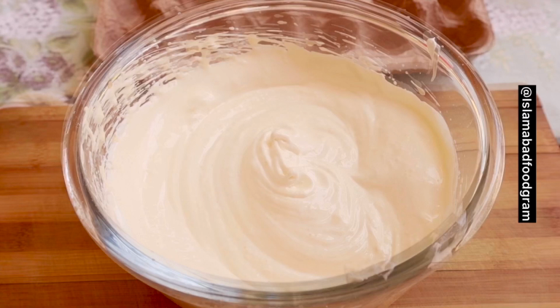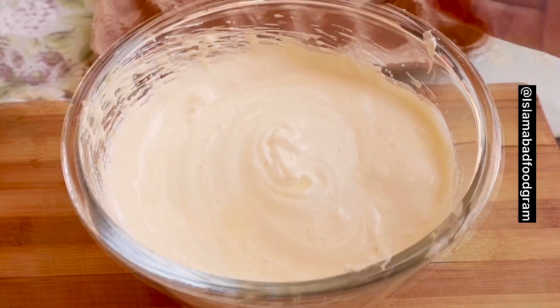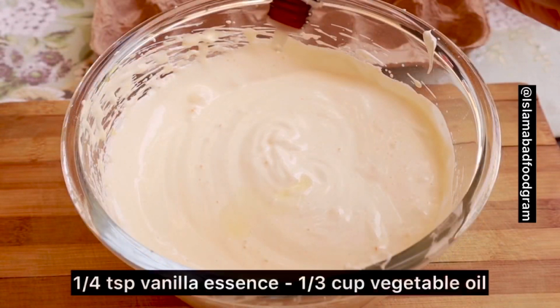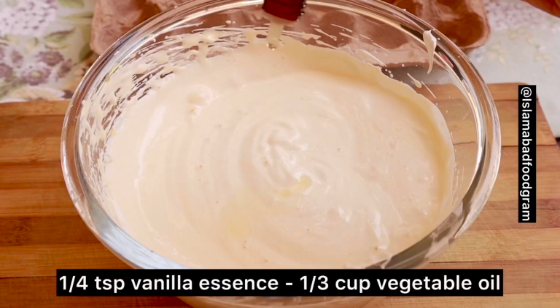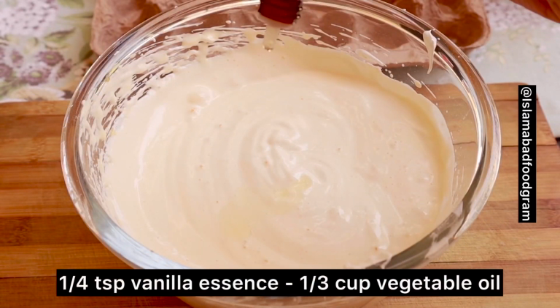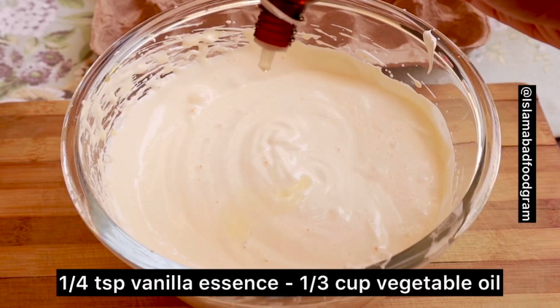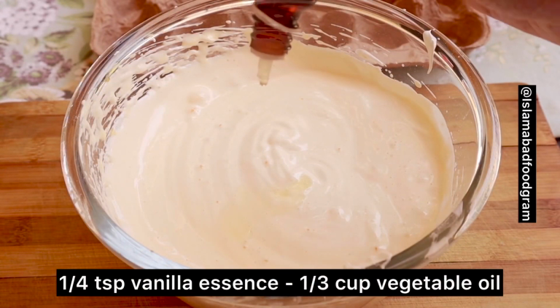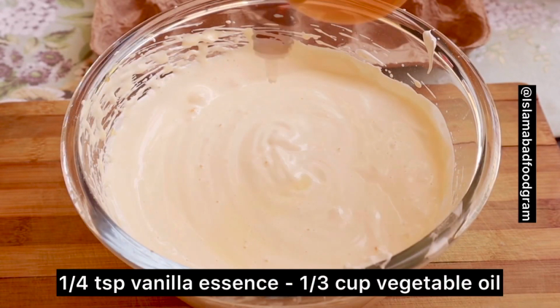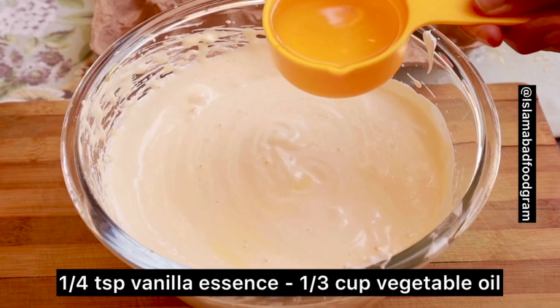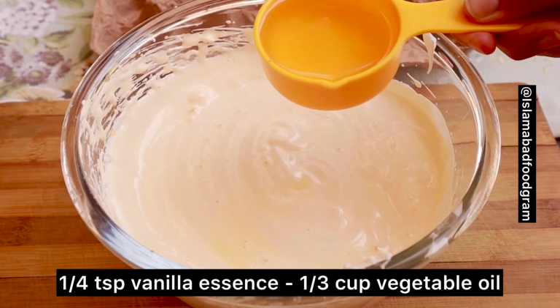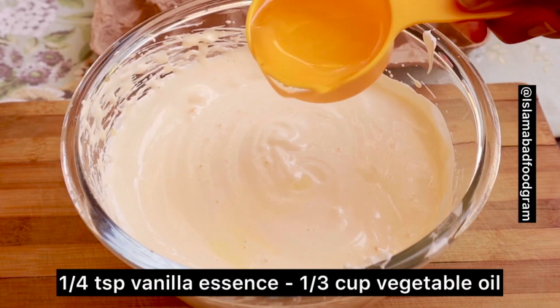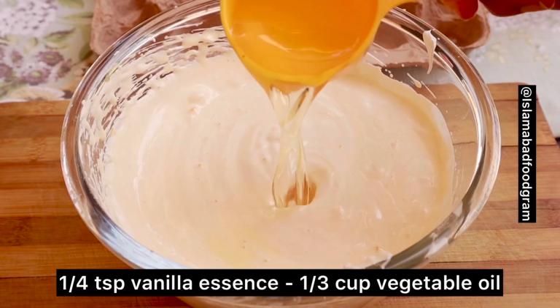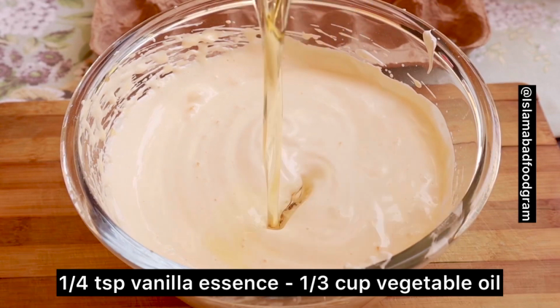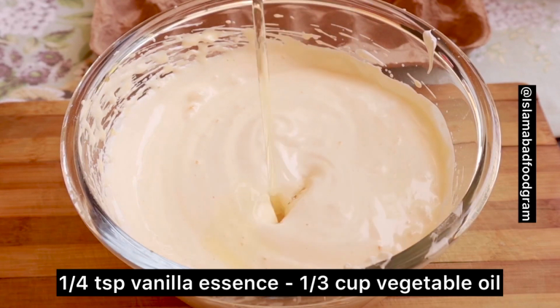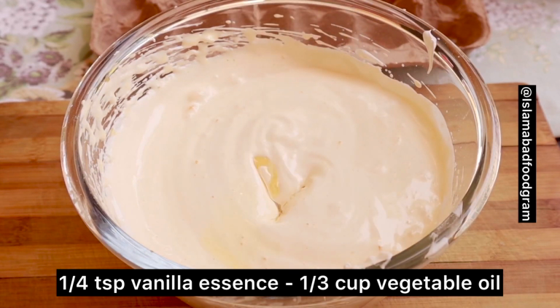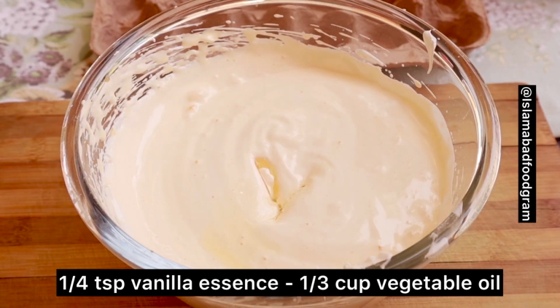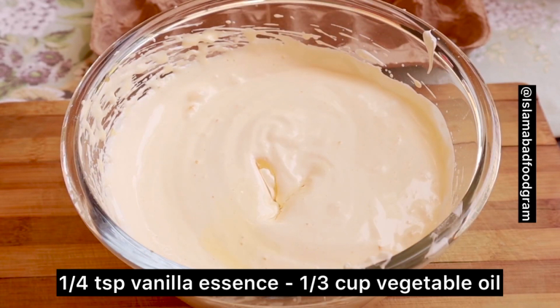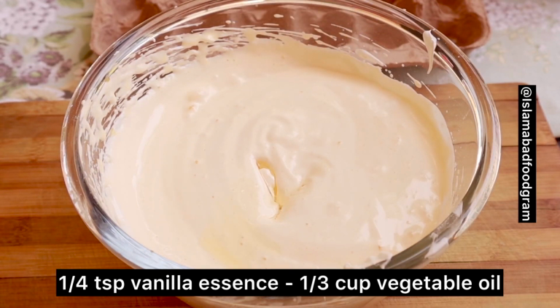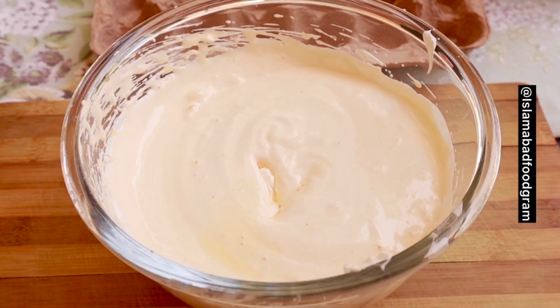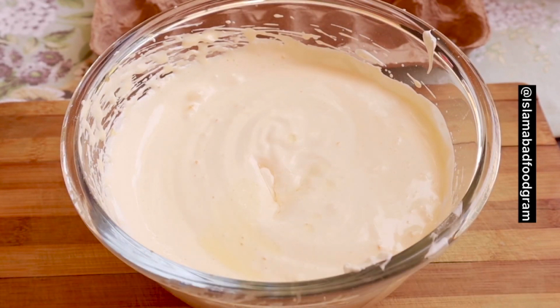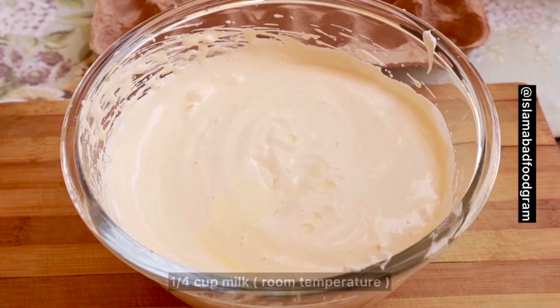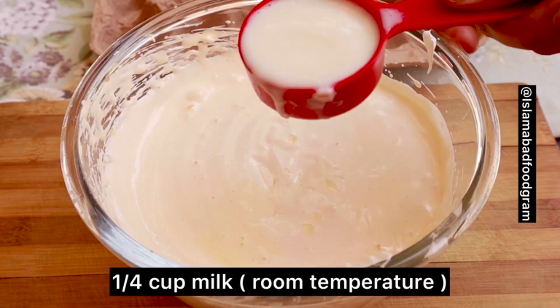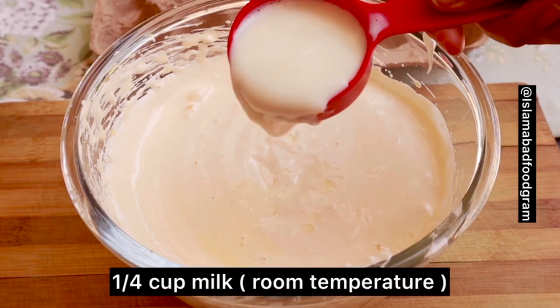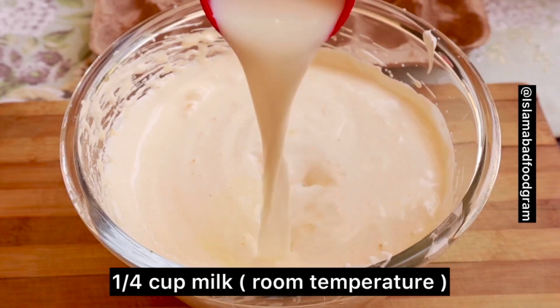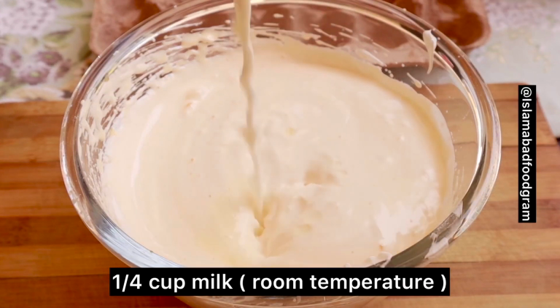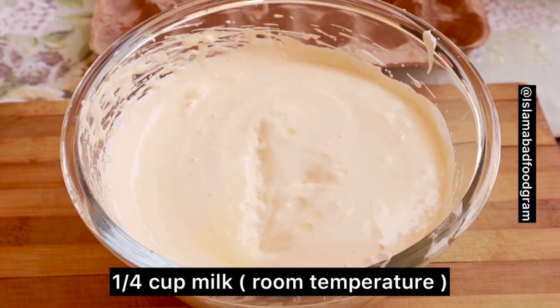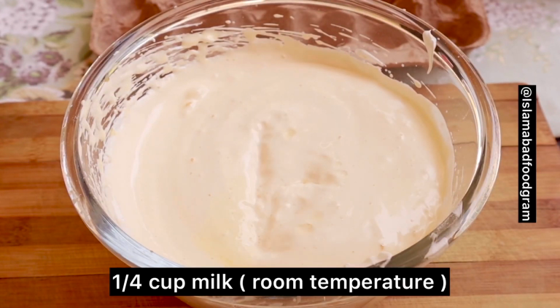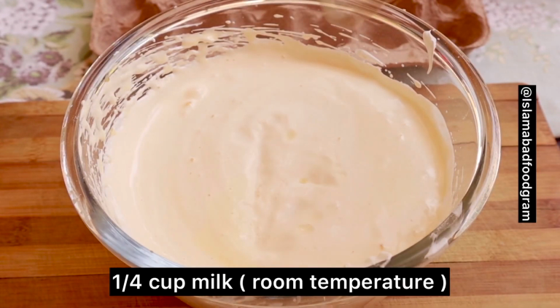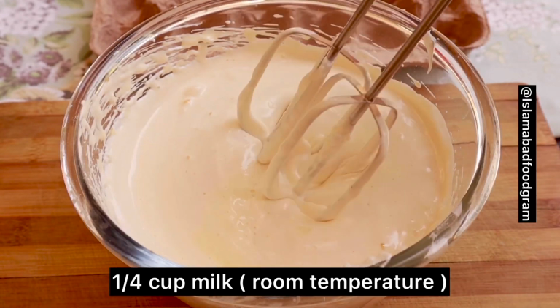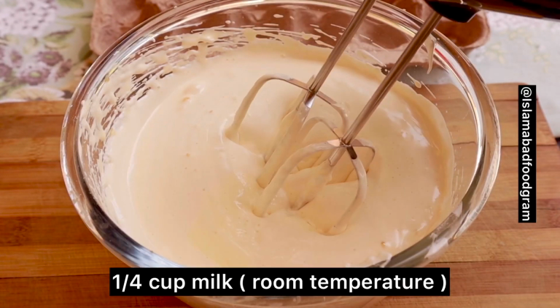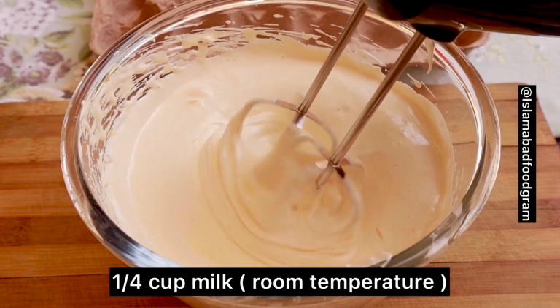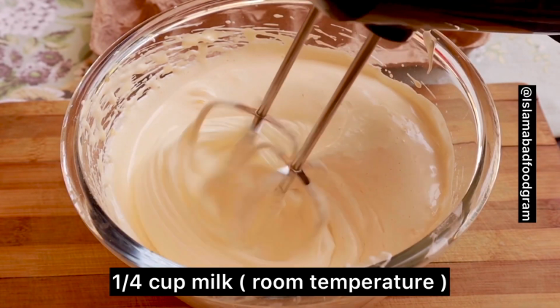Now I am adding a few drops of vanilla essence, then I am adding the oil — vegetable oil. You can also add butter if you prefer. Now I am adding the milk. I have mentioned all the quantities in the description box and the subtitles as well.